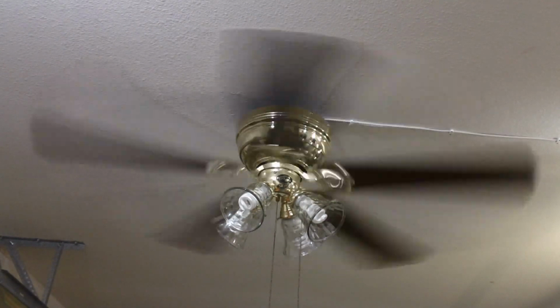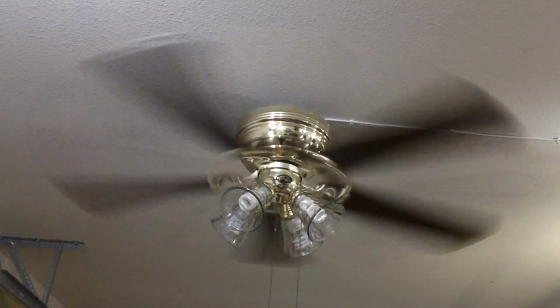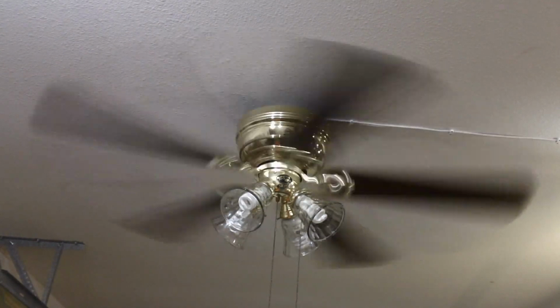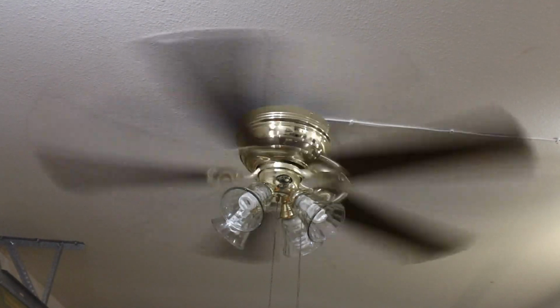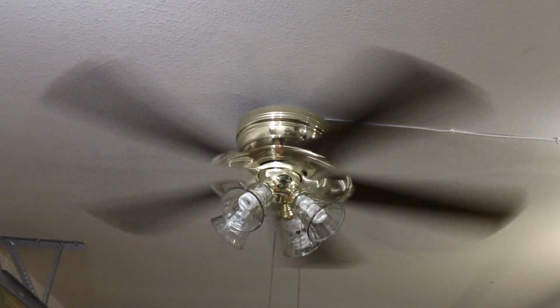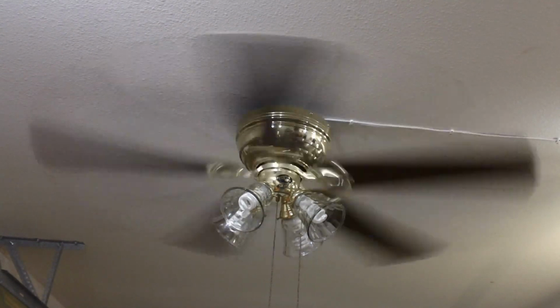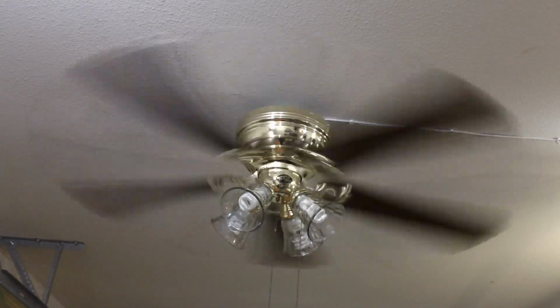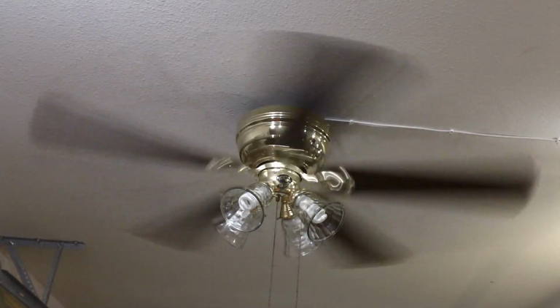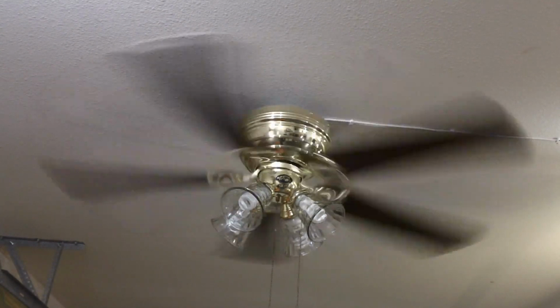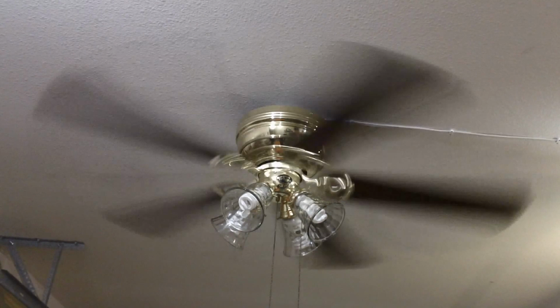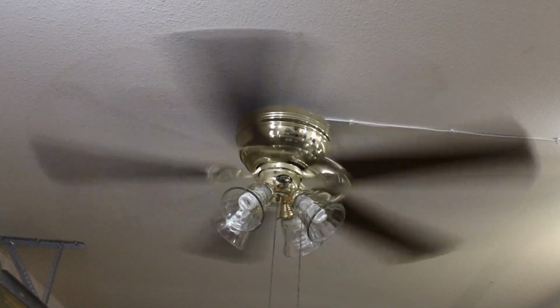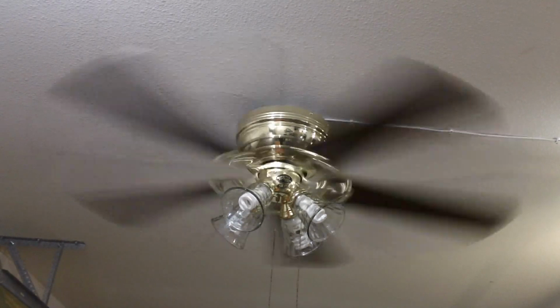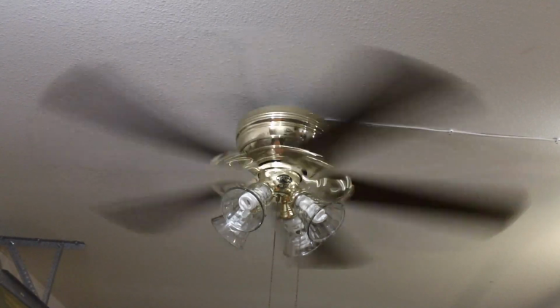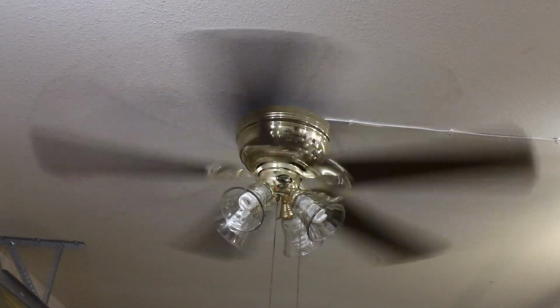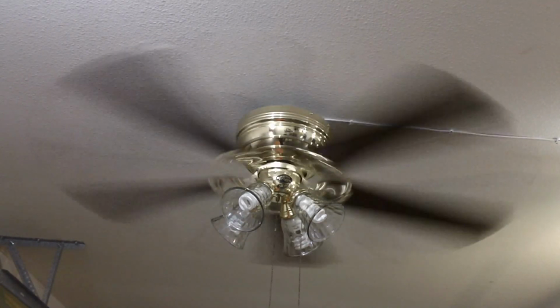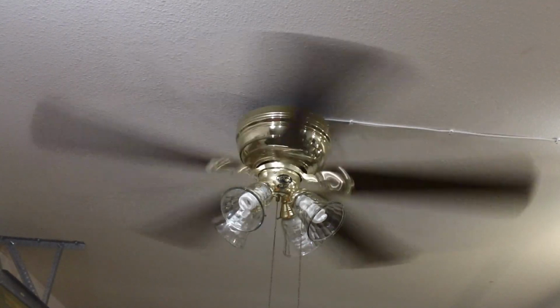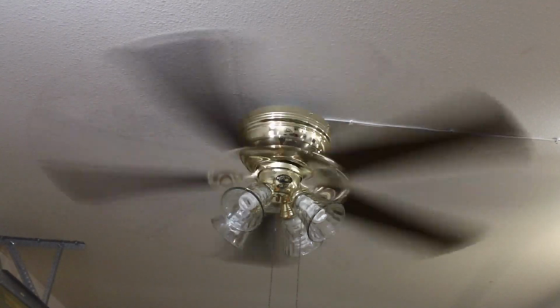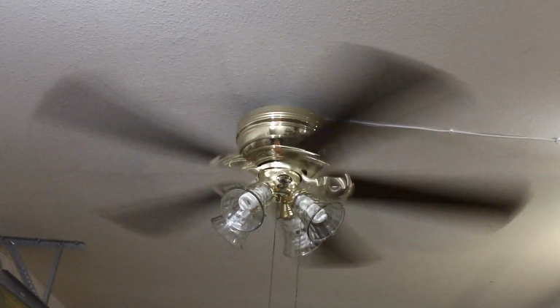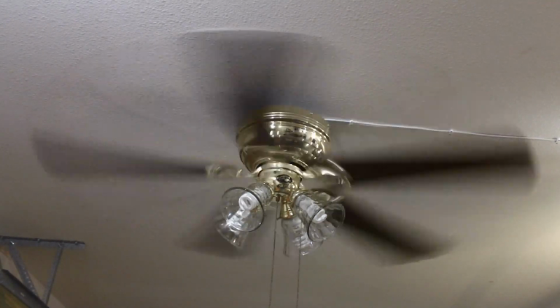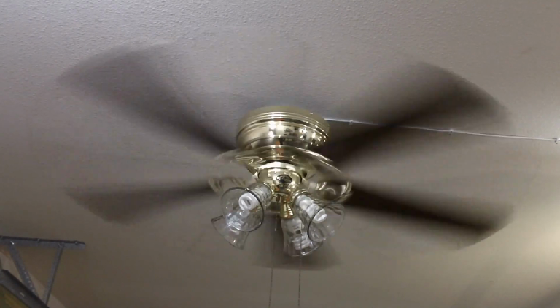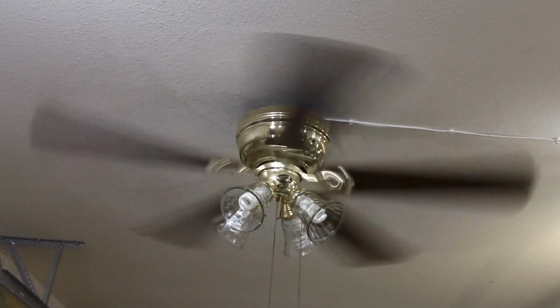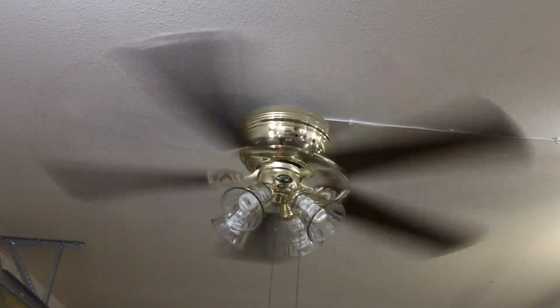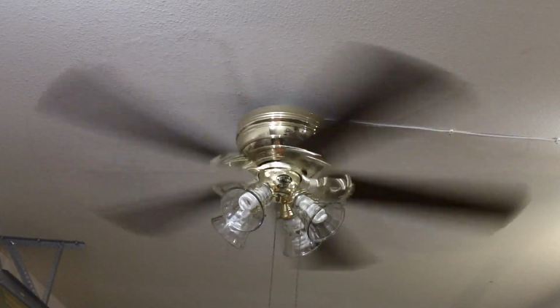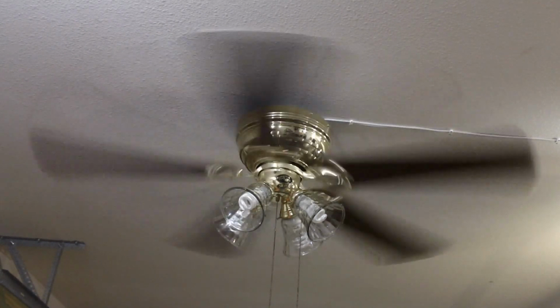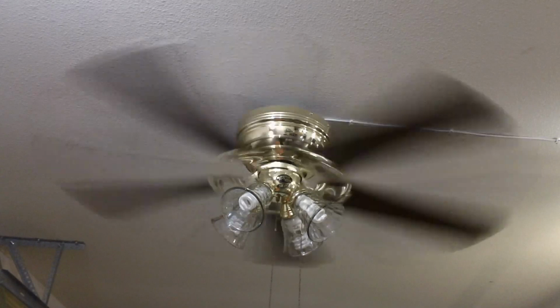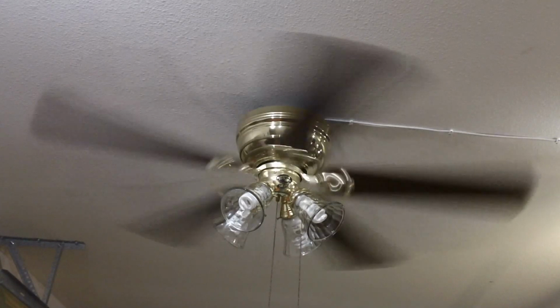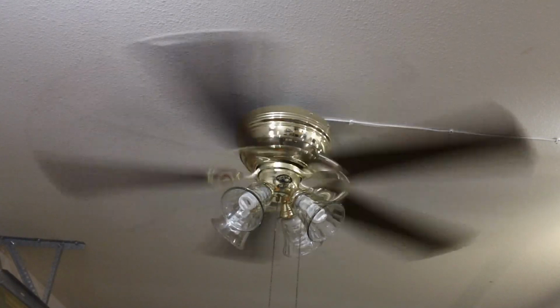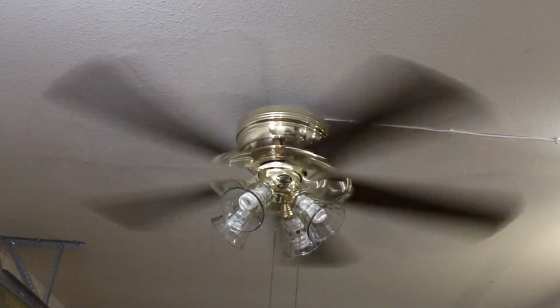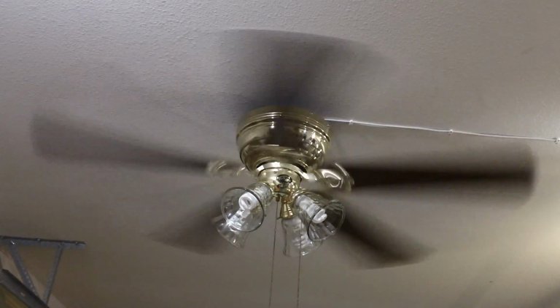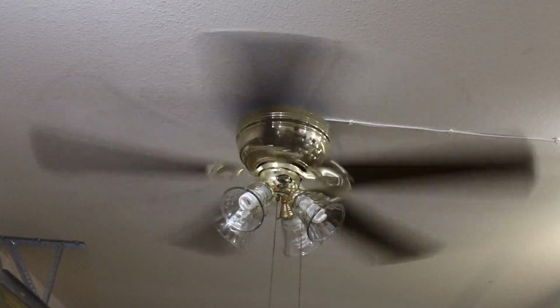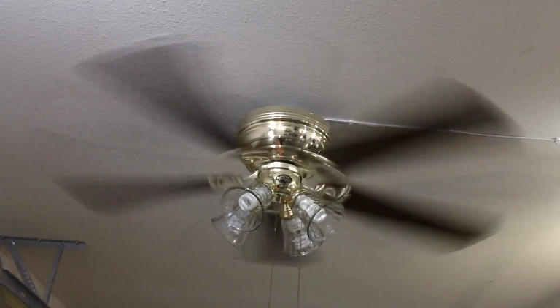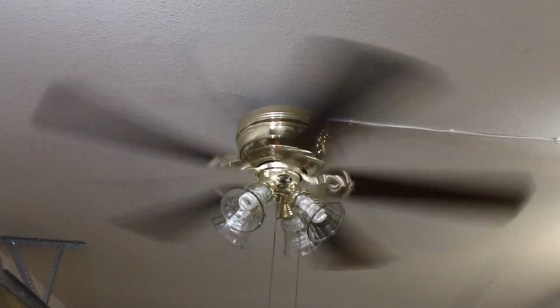I'm not exactly sure how well it comes out on camera, however the fan has an intermittent scraping sound to it. I'll be discussing more about that later on in the video though.